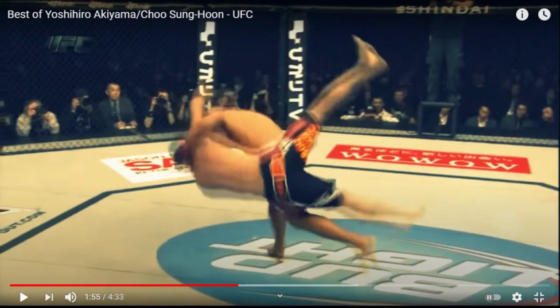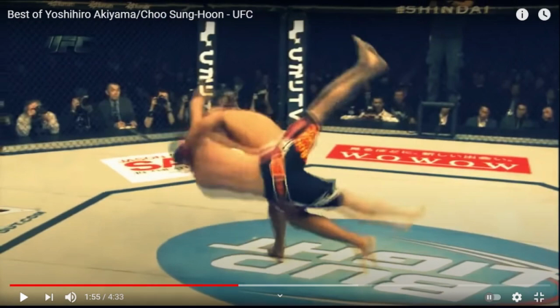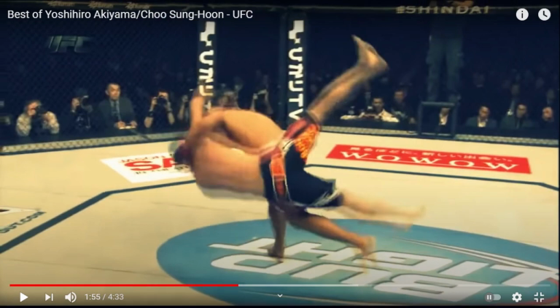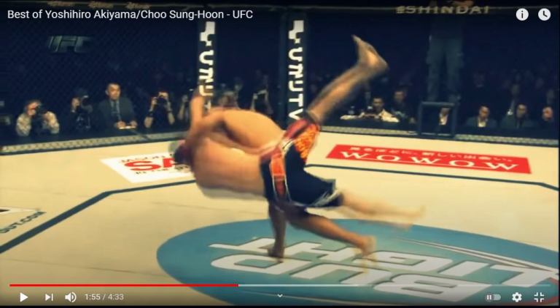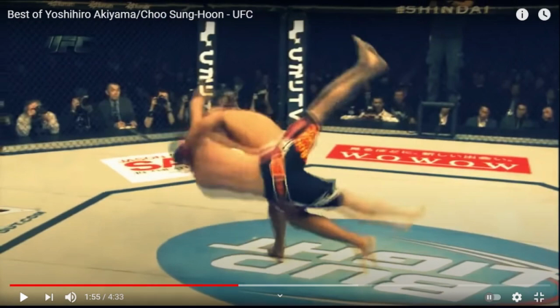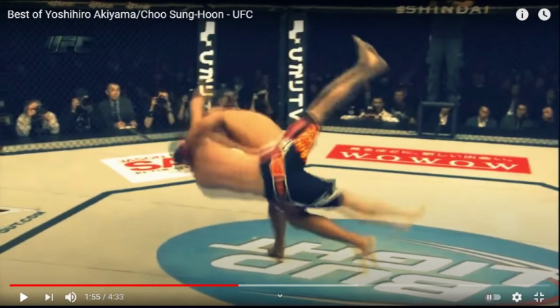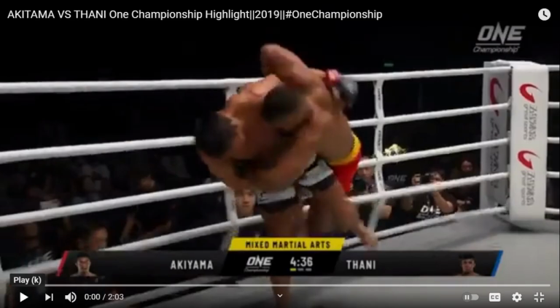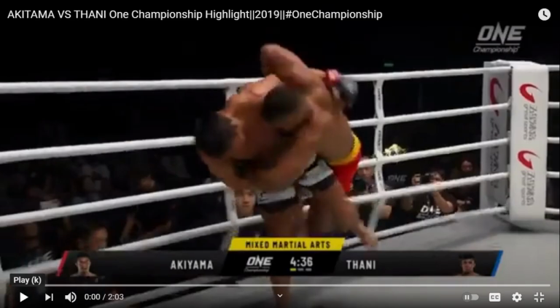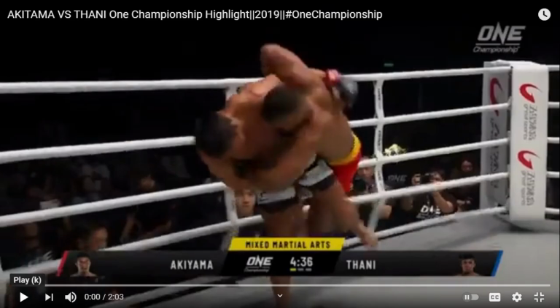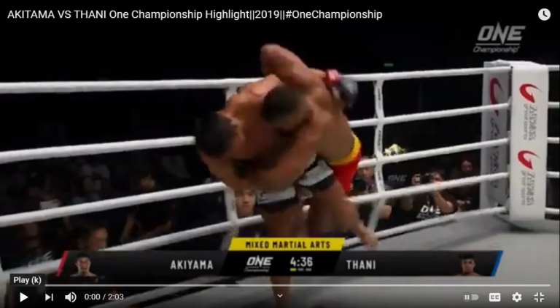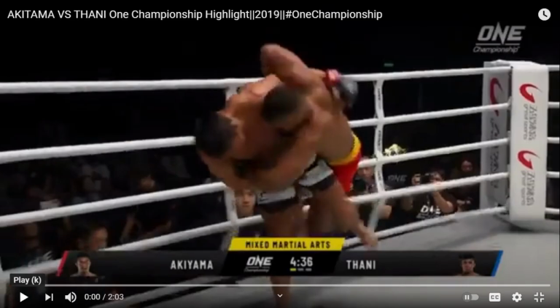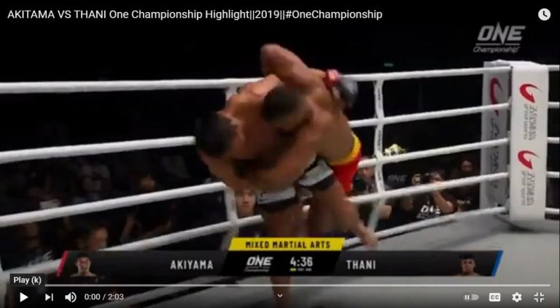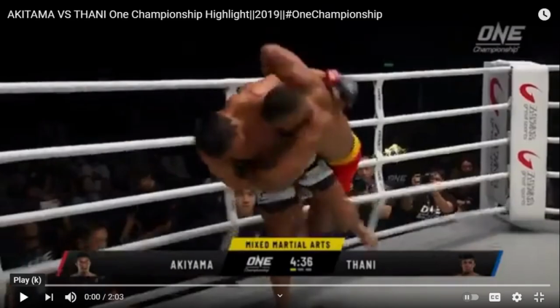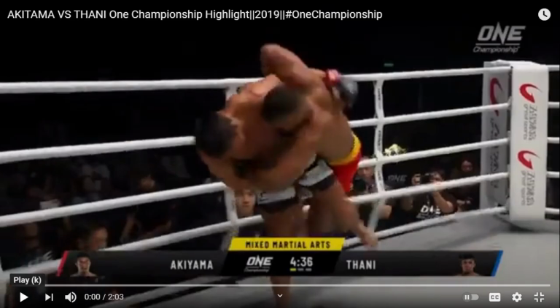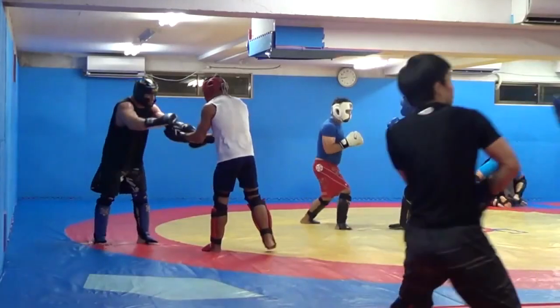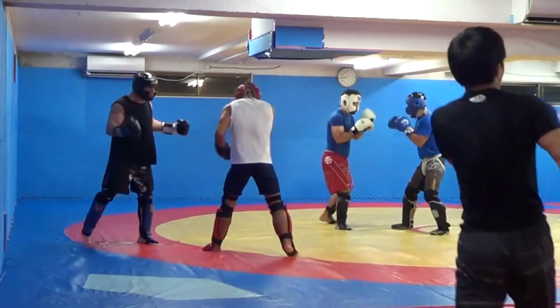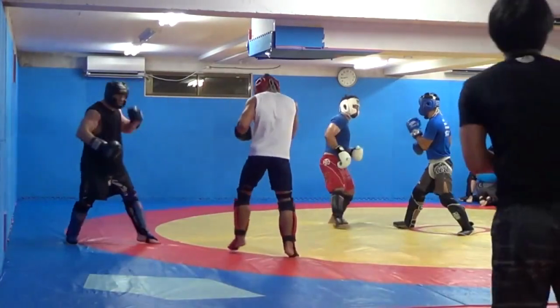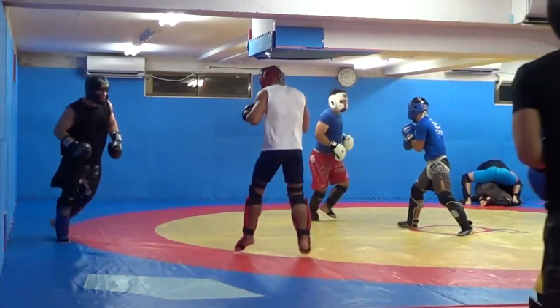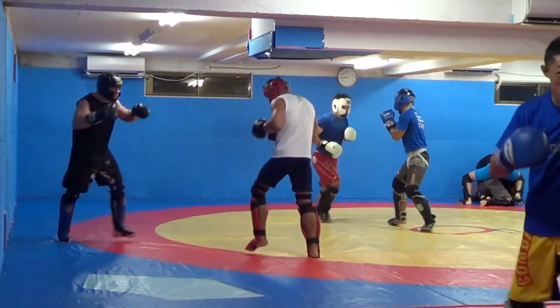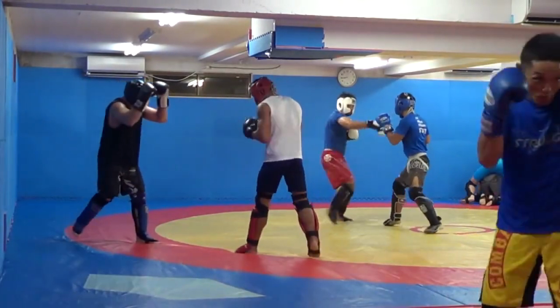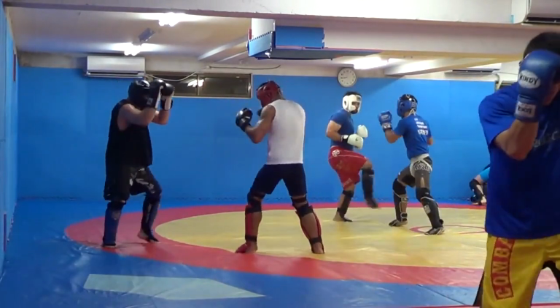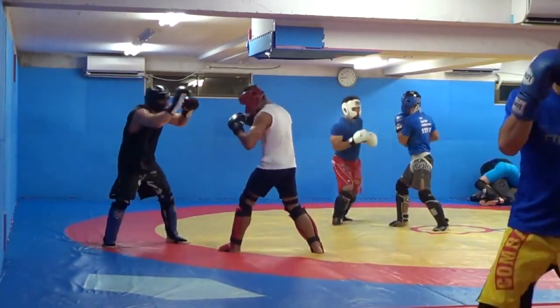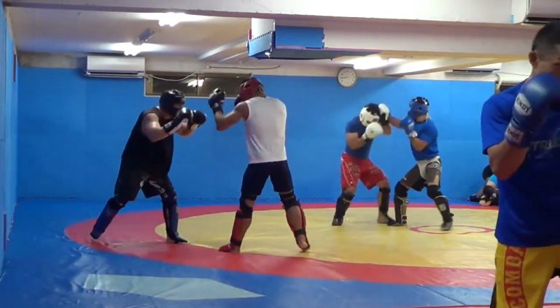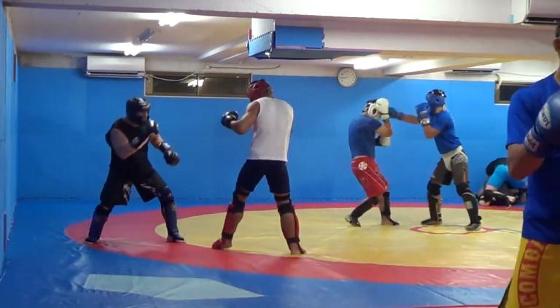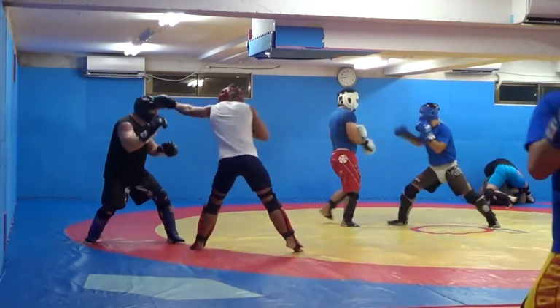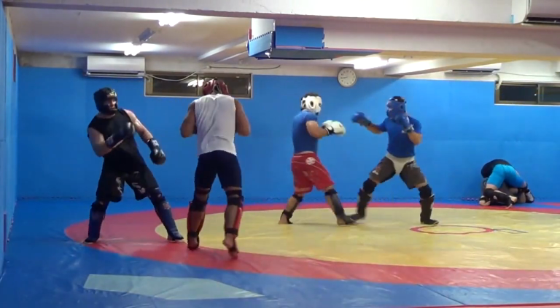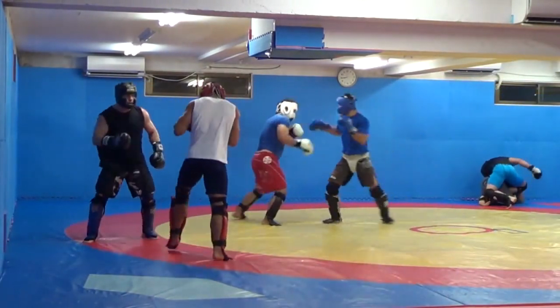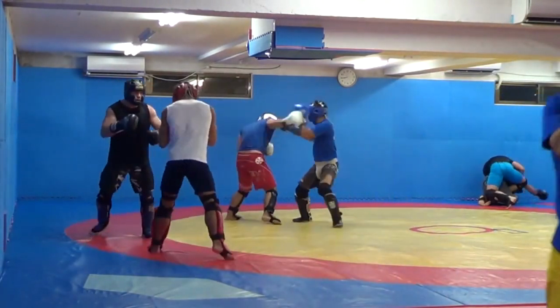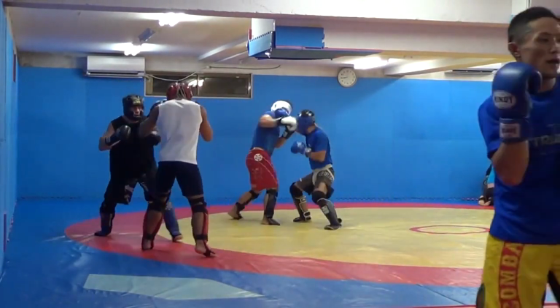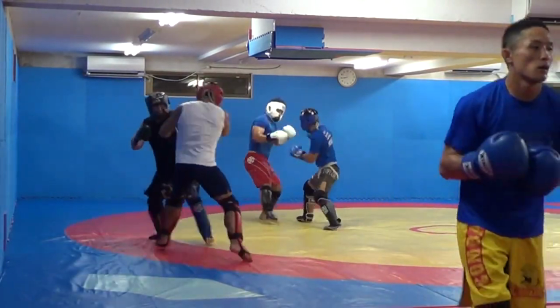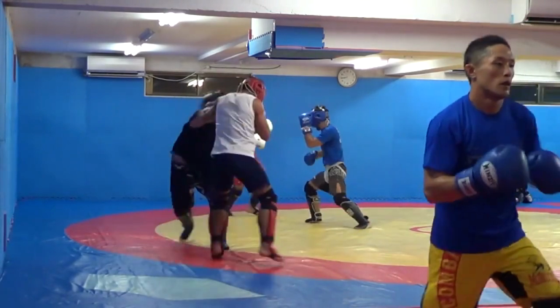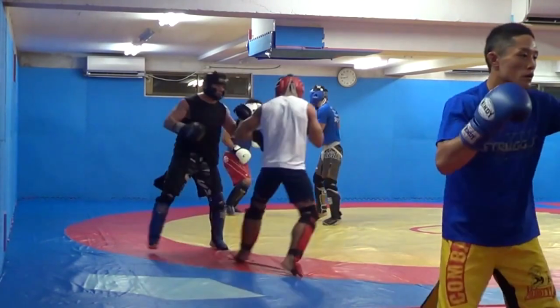He was preparing for Kyle Nook, who fell out and was replaced by Amir Sadala. So this is really me testing myself against a top guy at the time while I was 37.